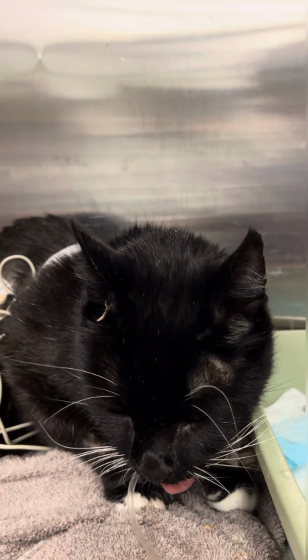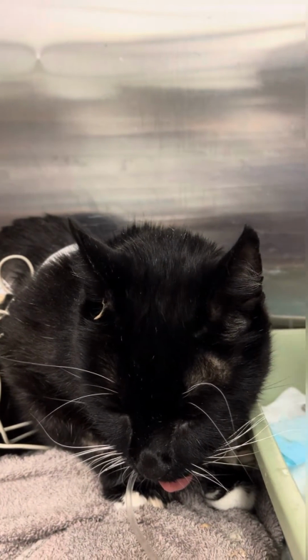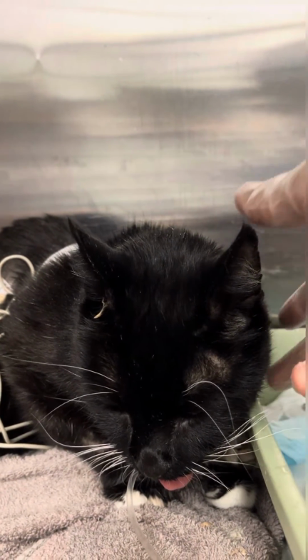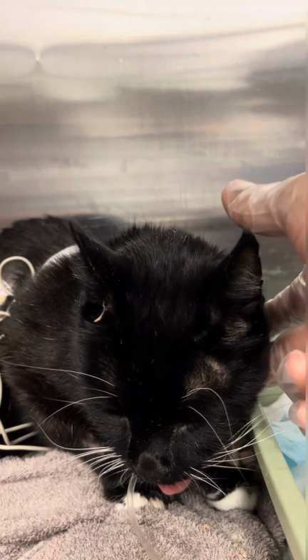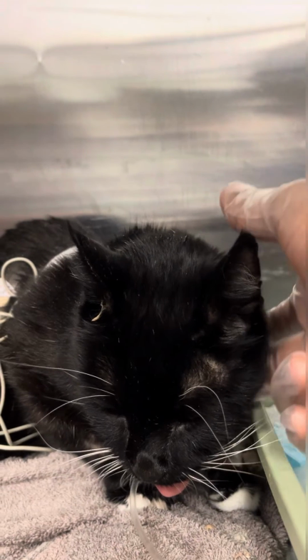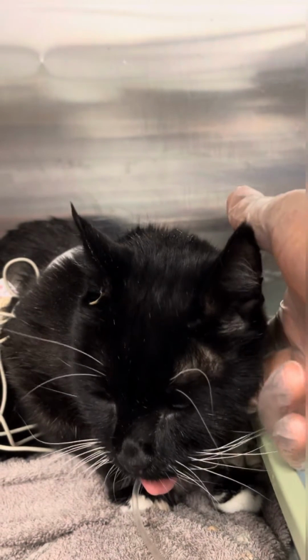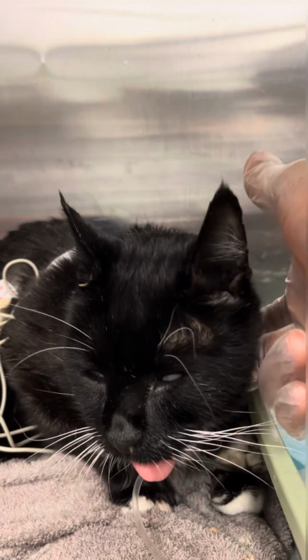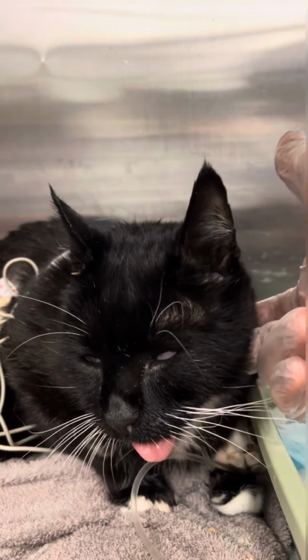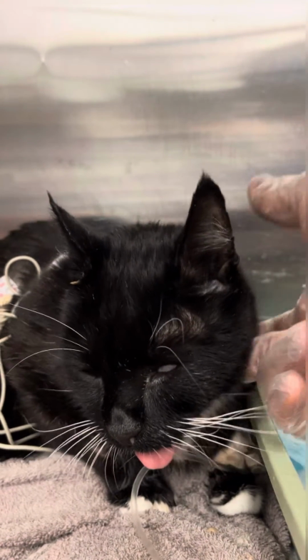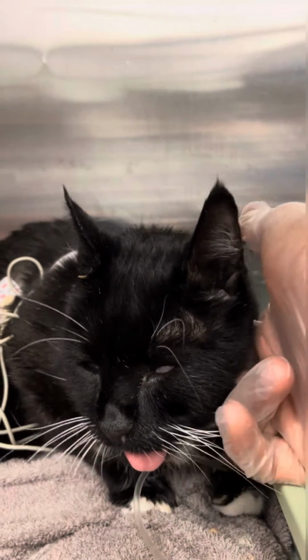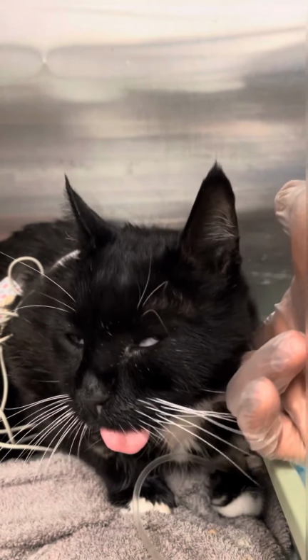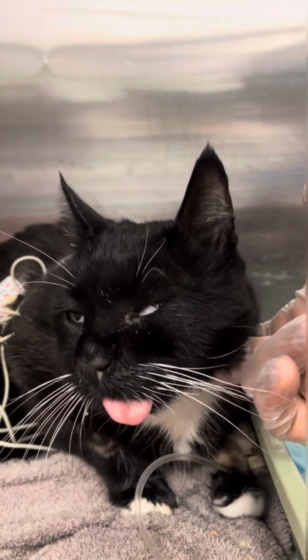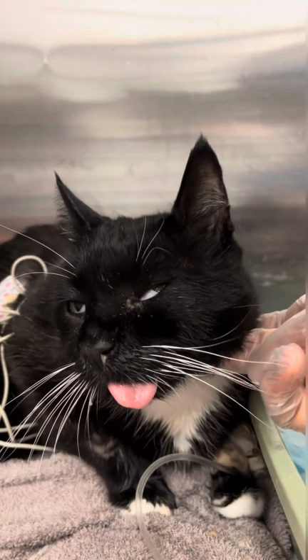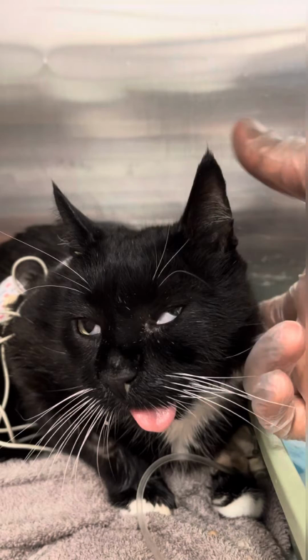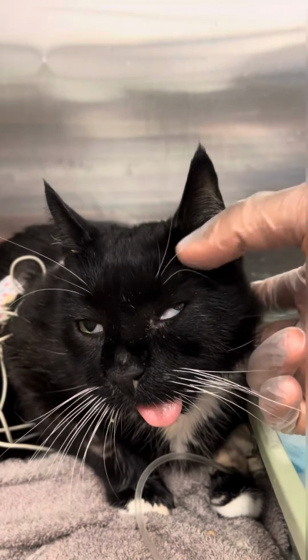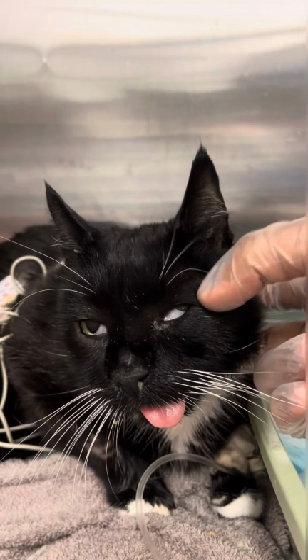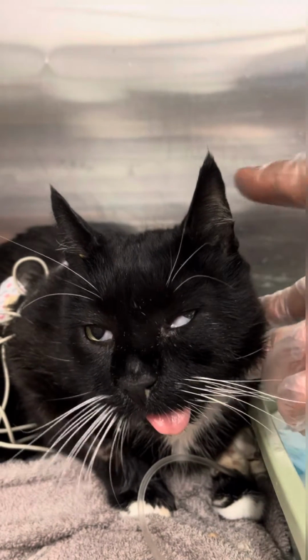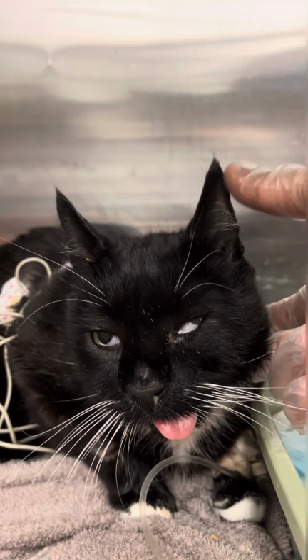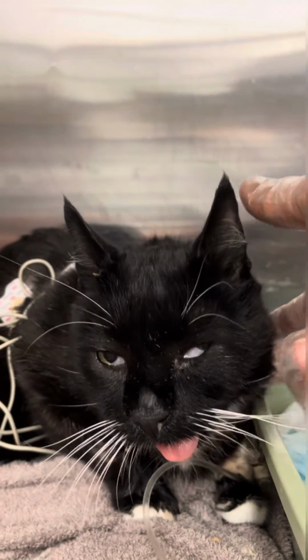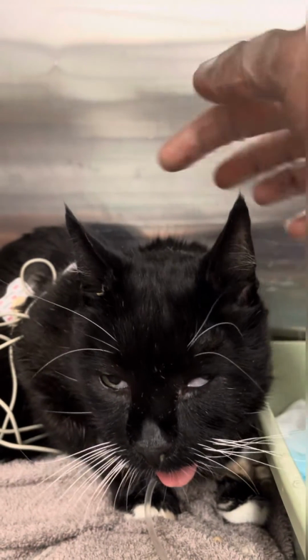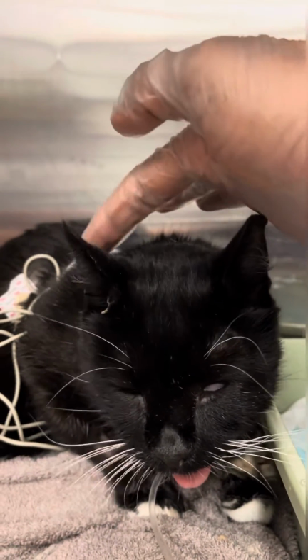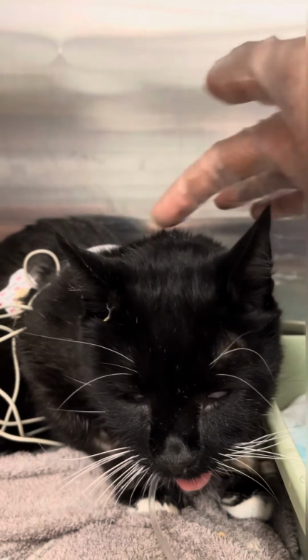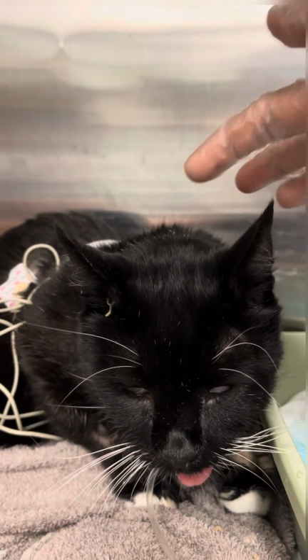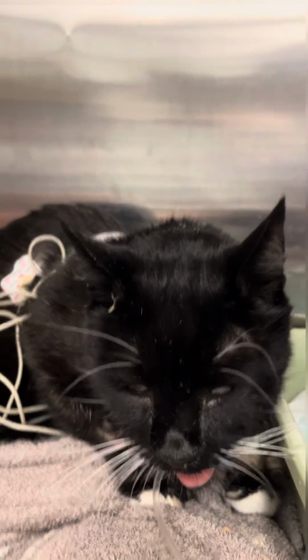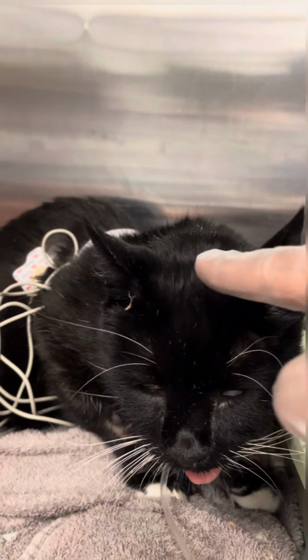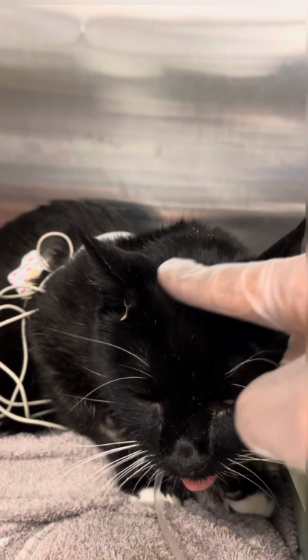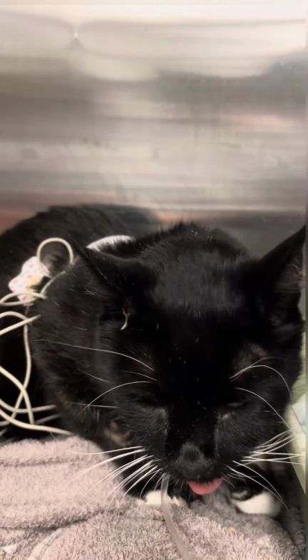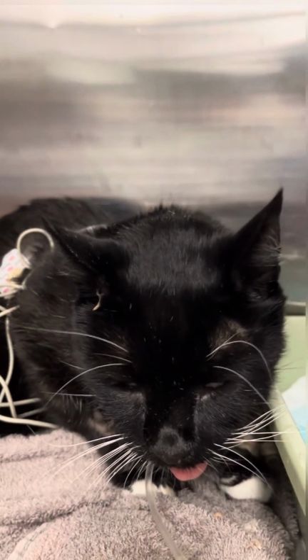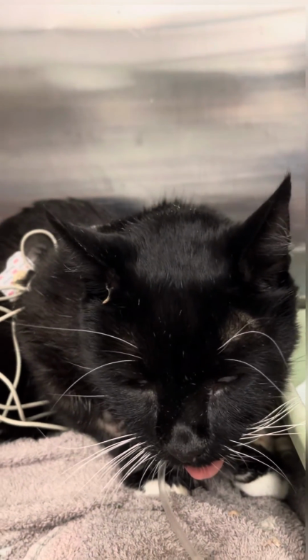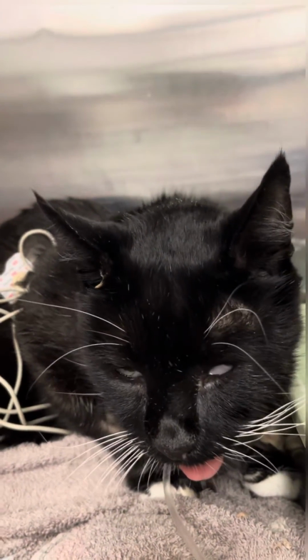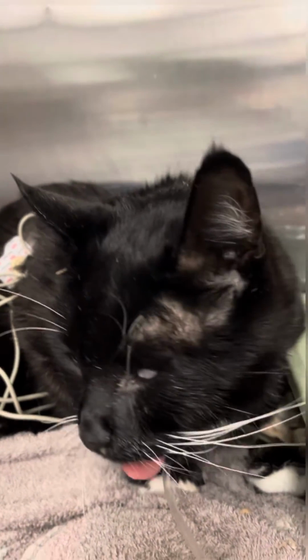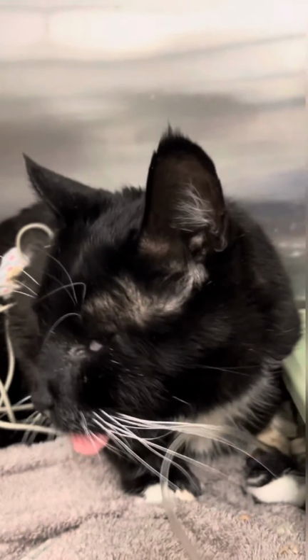Oral squamous cell carcinoma is one neoplastic cause. Sometimes it's immune-mediated, like polyradicular neuritis, and it could also be metabolic. So that's the case. Thank you for watching. See you next time.